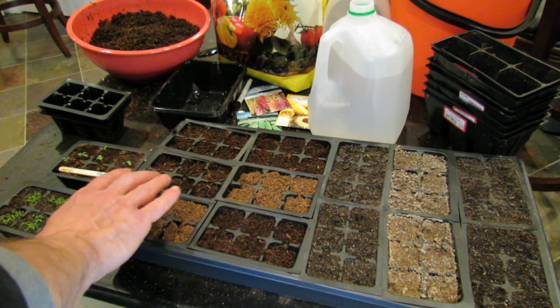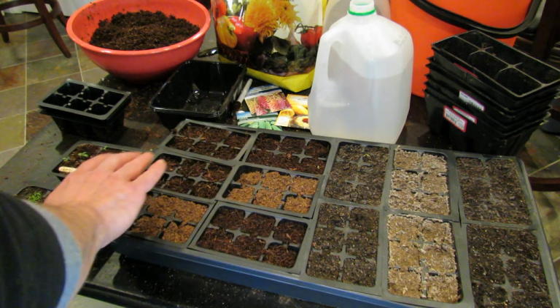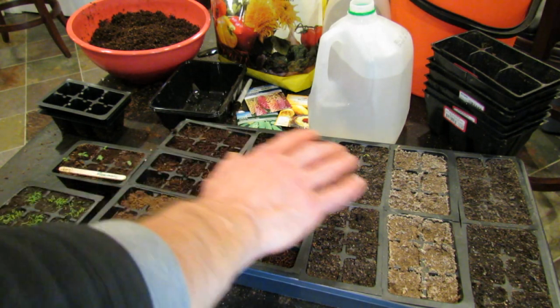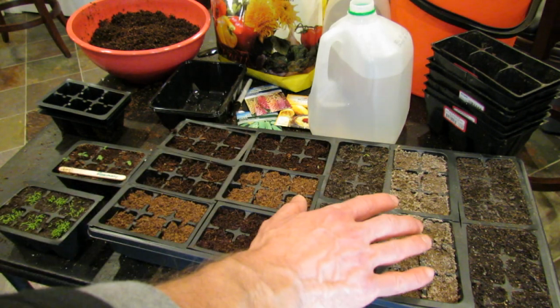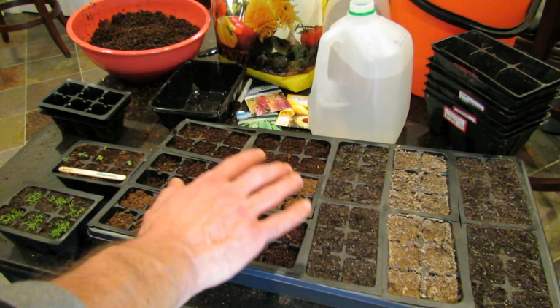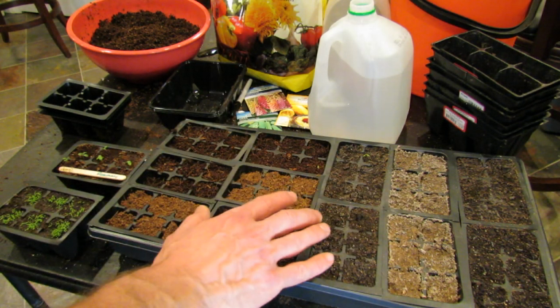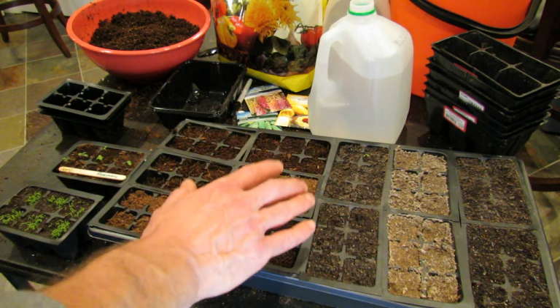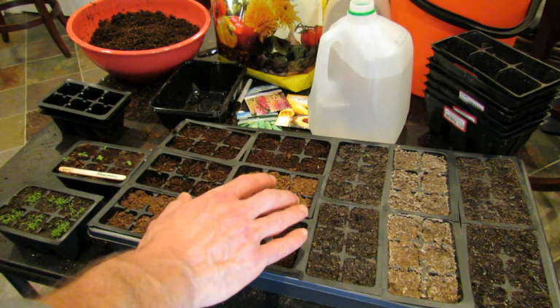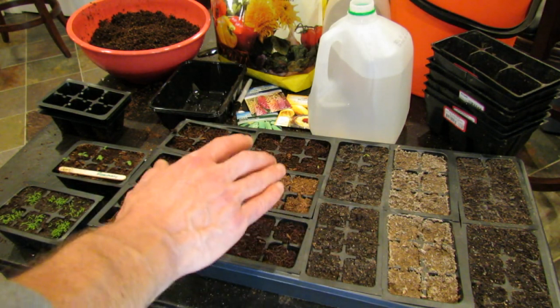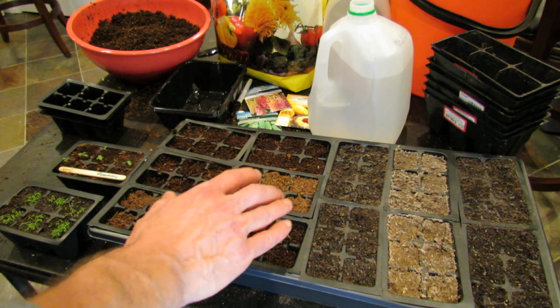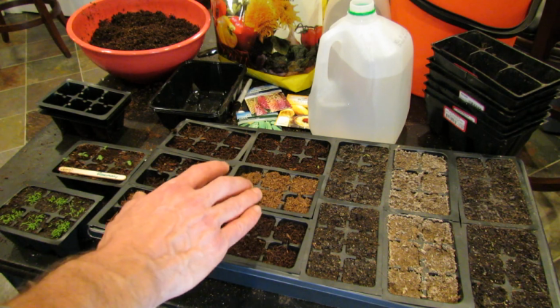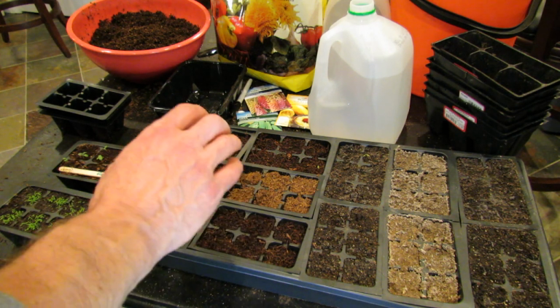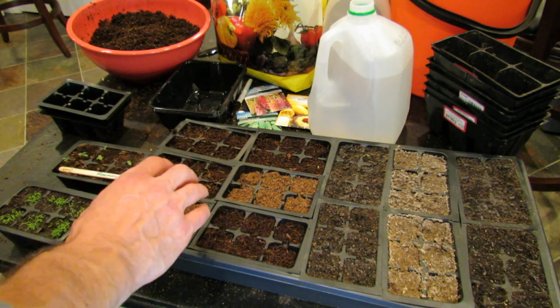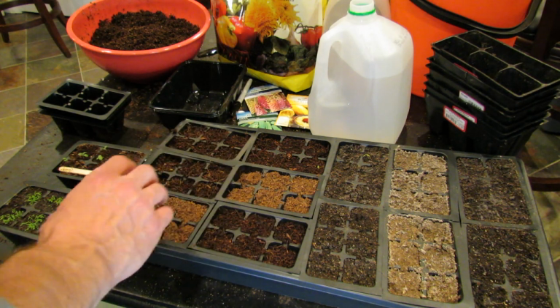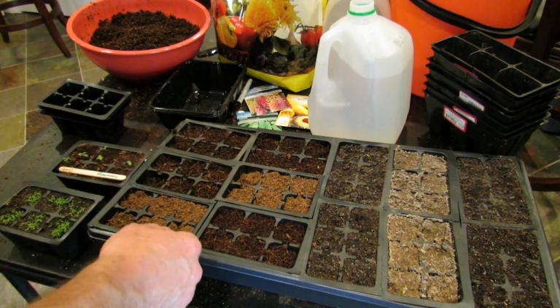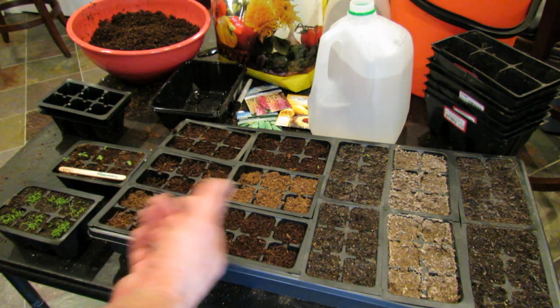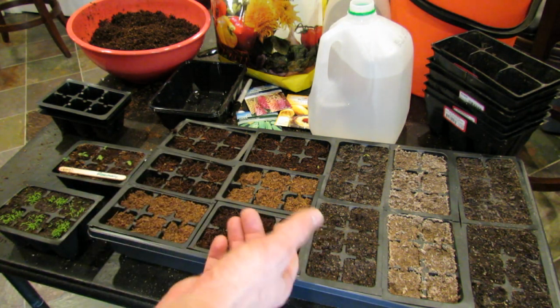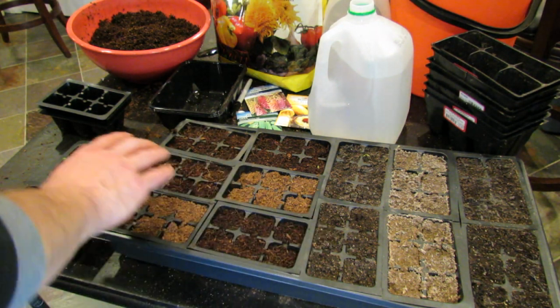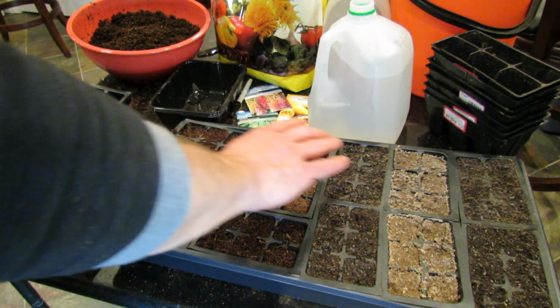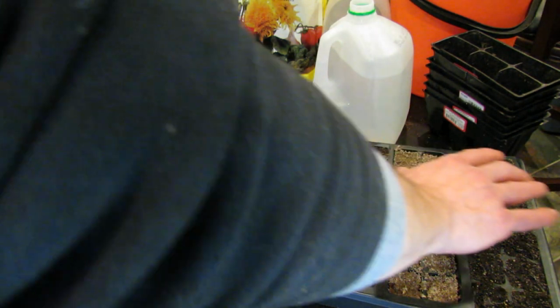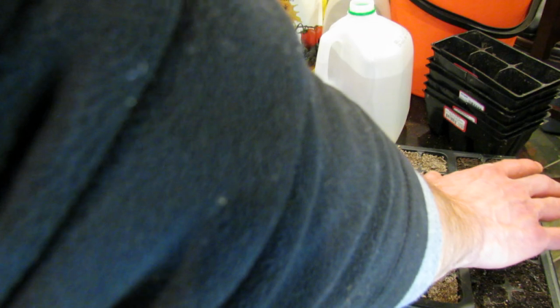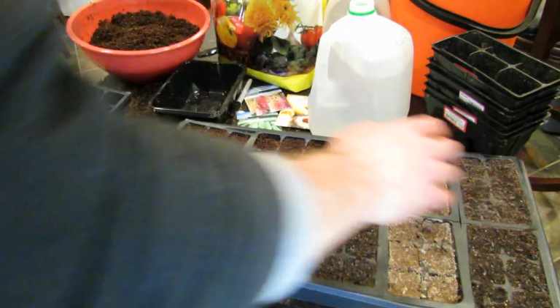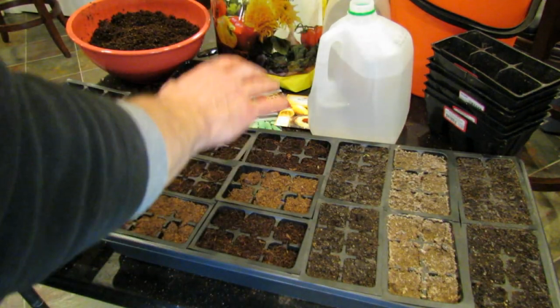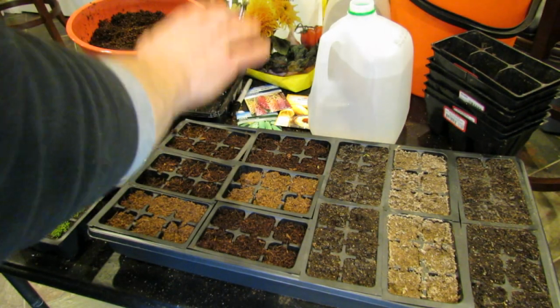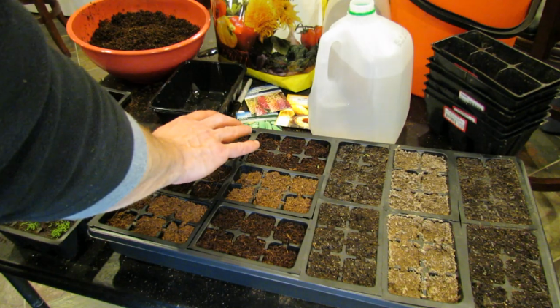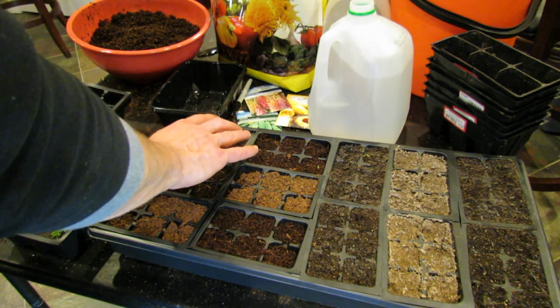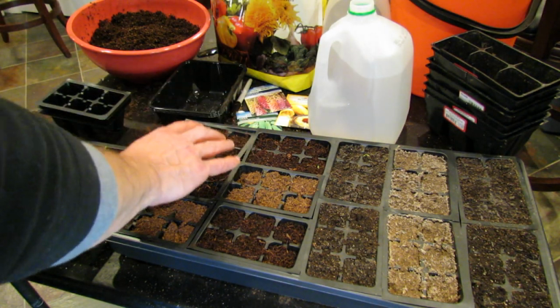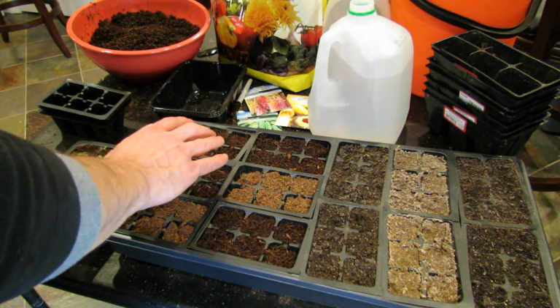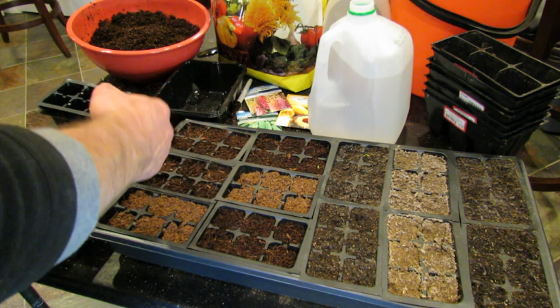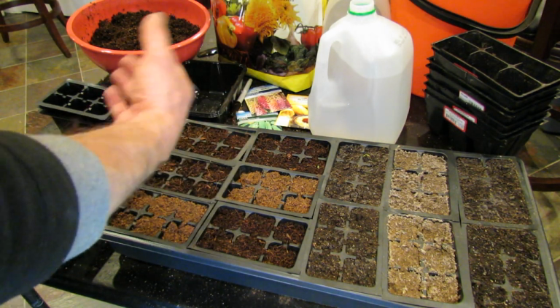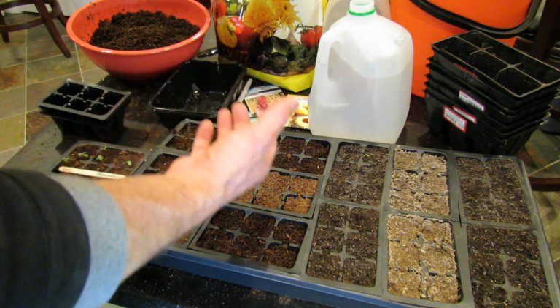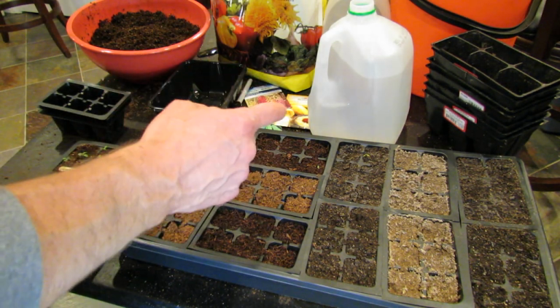First off, a humidity dome I don't use. You don't really need it for 99% of the seeds that you're going to be germinating. You can use it, but when you put a dome across the top it creates humidity, and I think it creates a better environment for mold and fungus to grow.